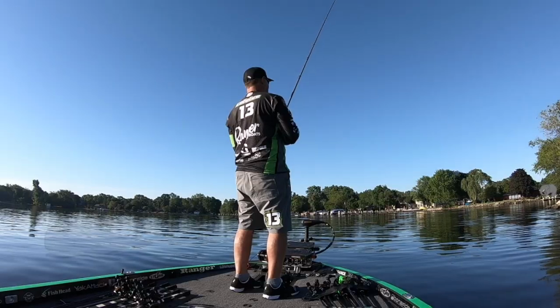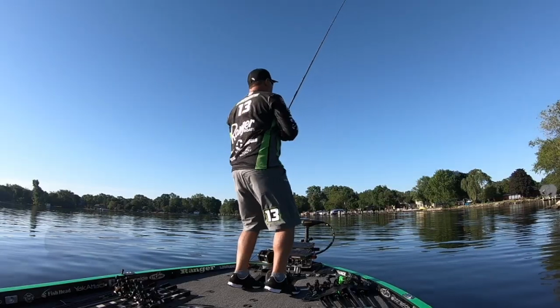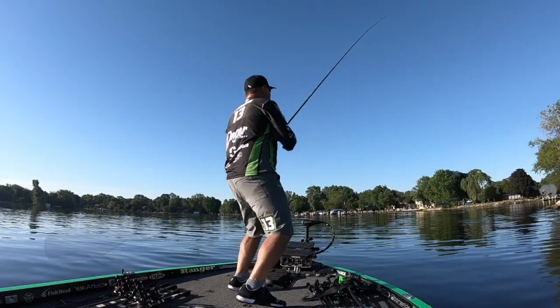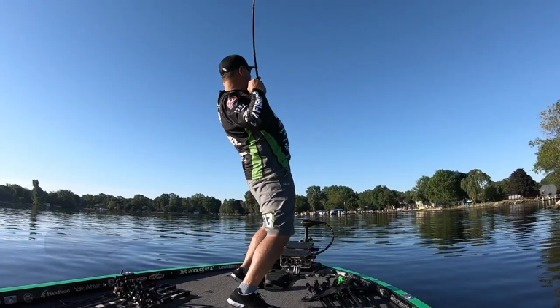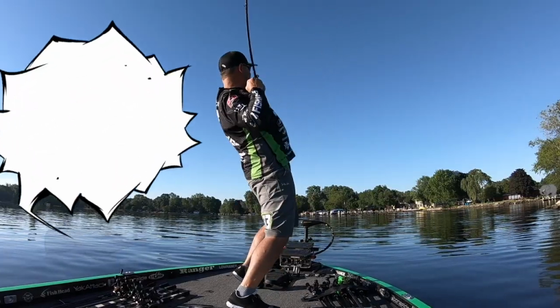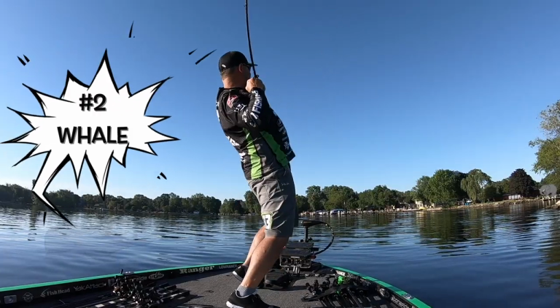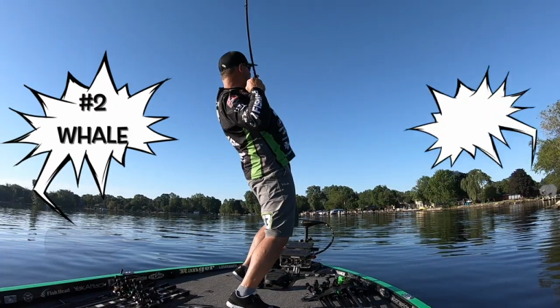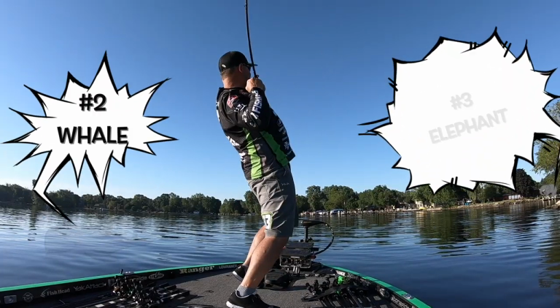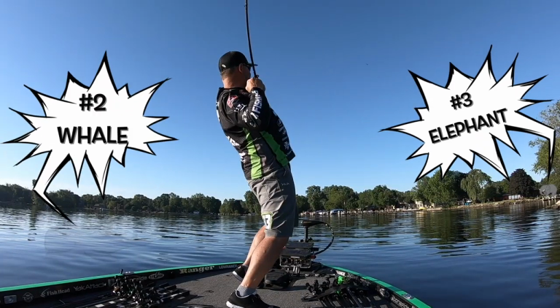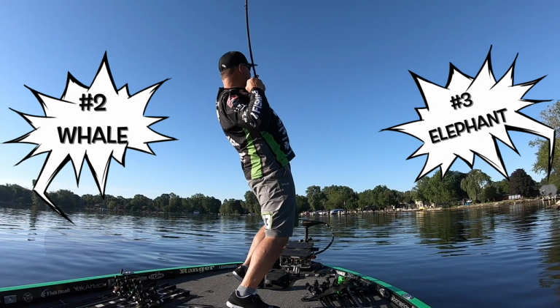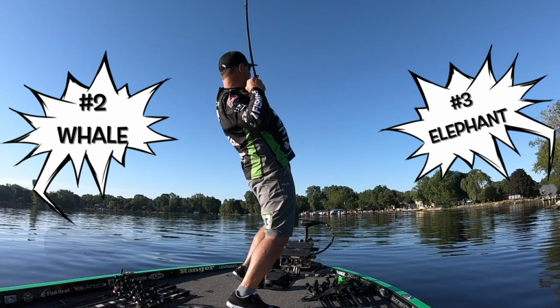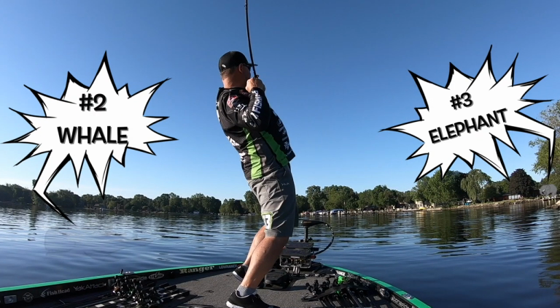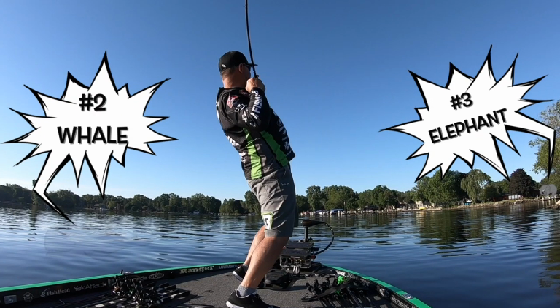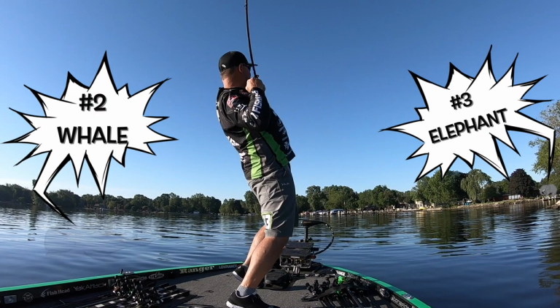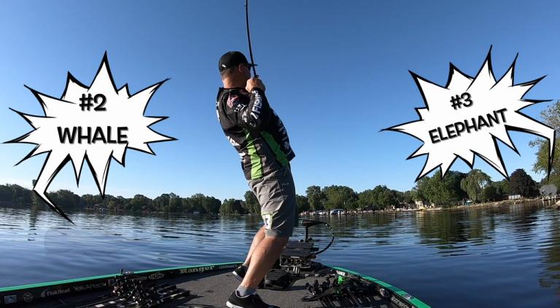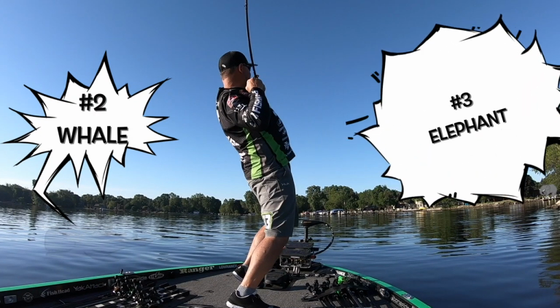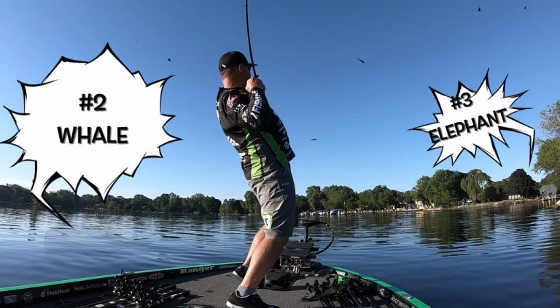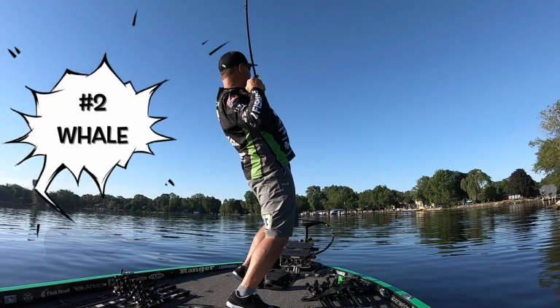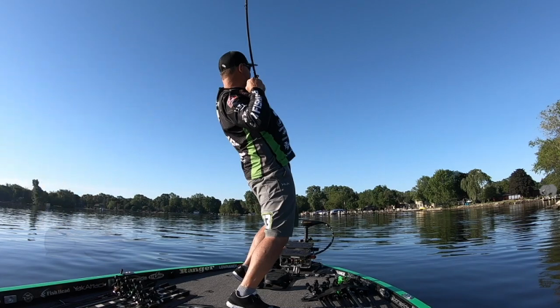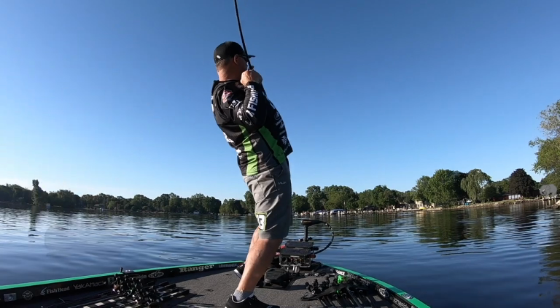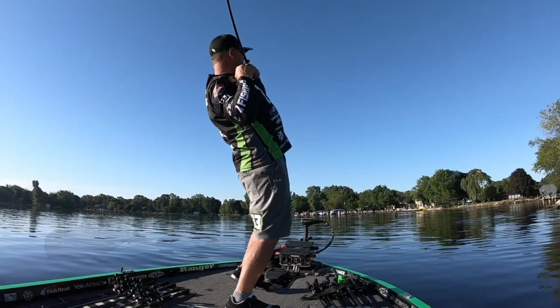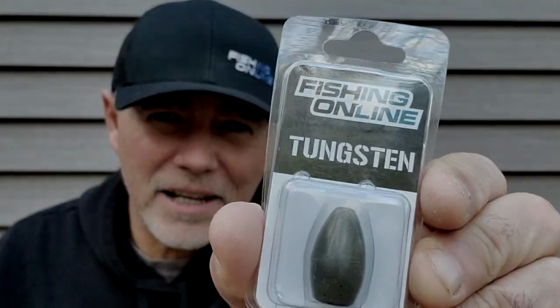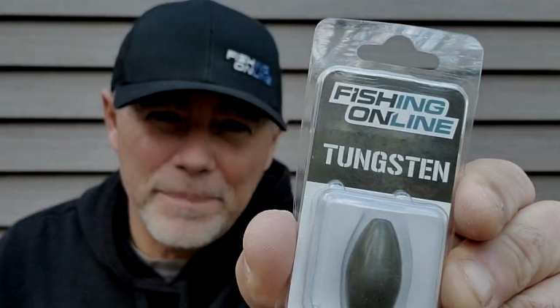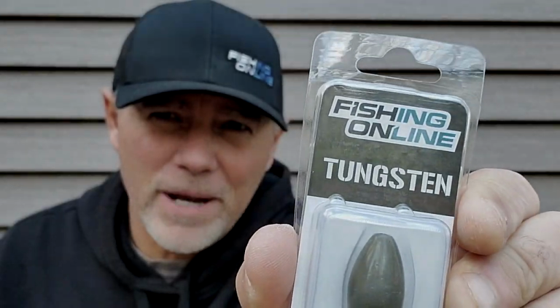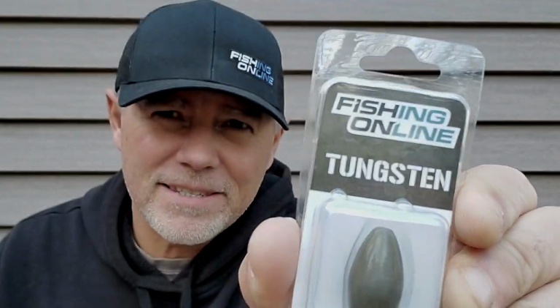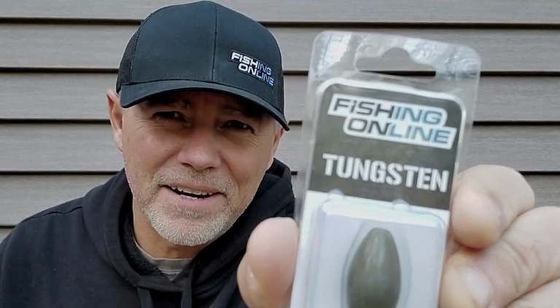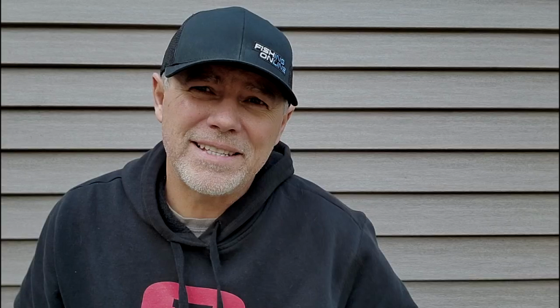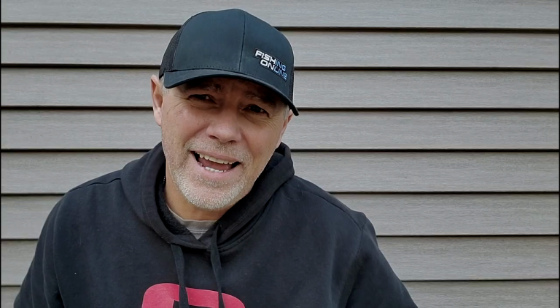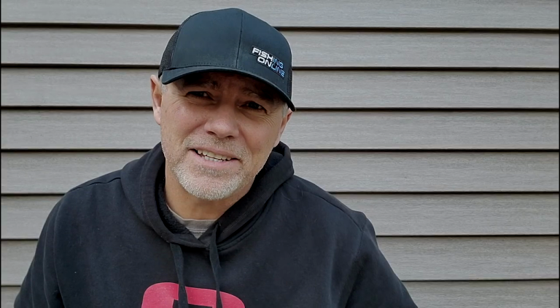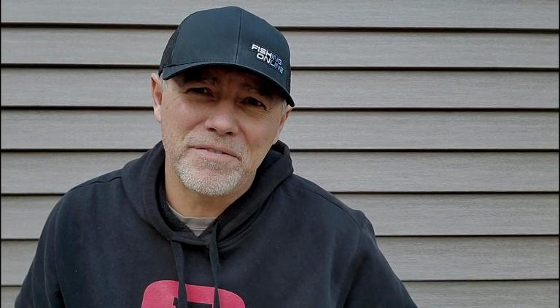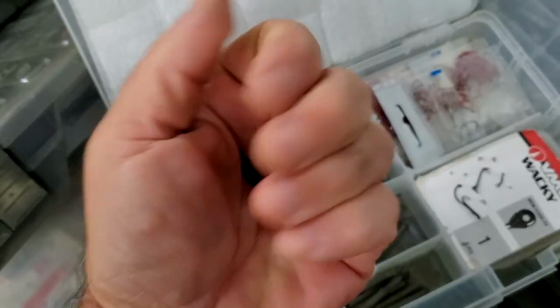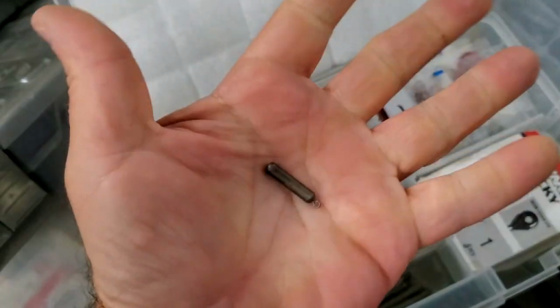Everything from these — a whale, an elephant — gigantic flipping weights down to the tiniest of finesse weights.